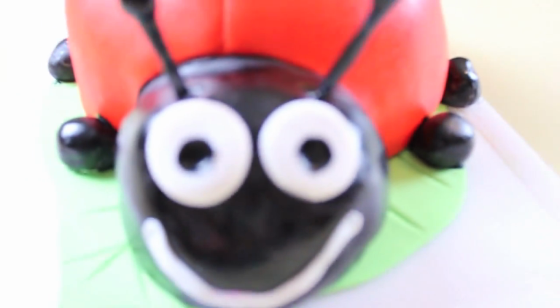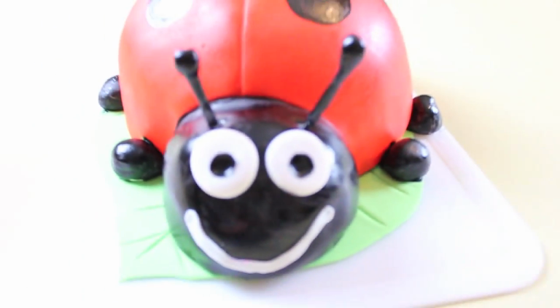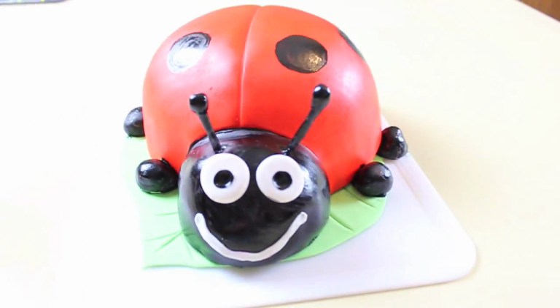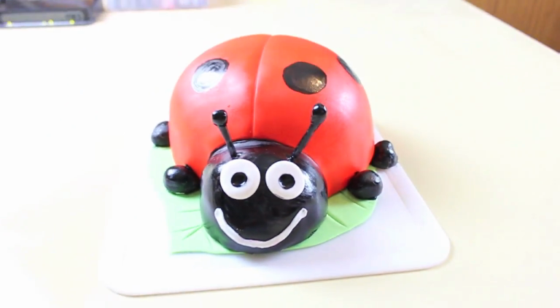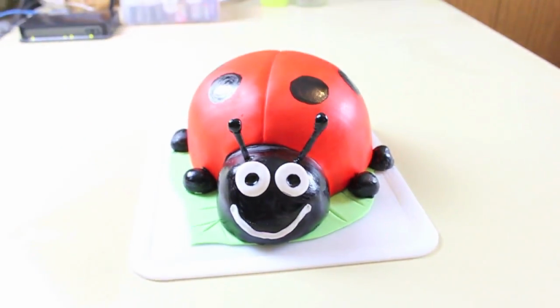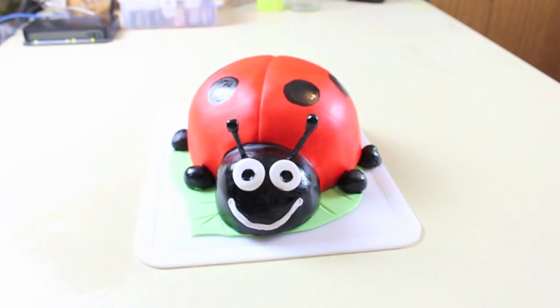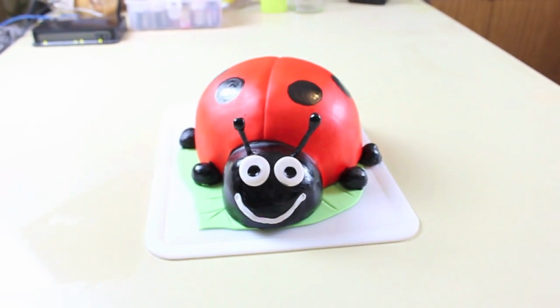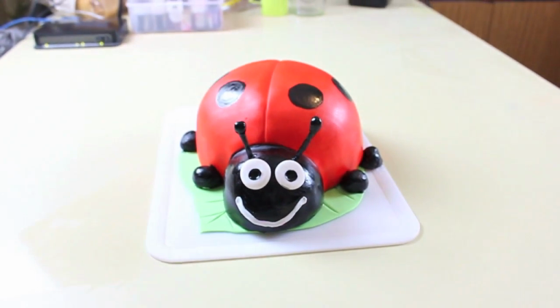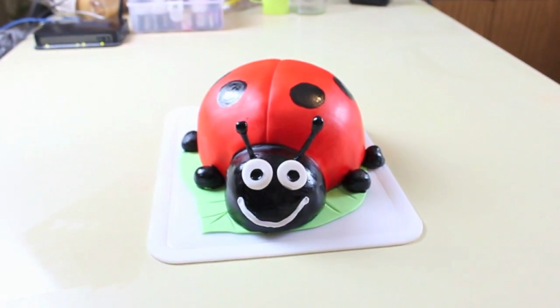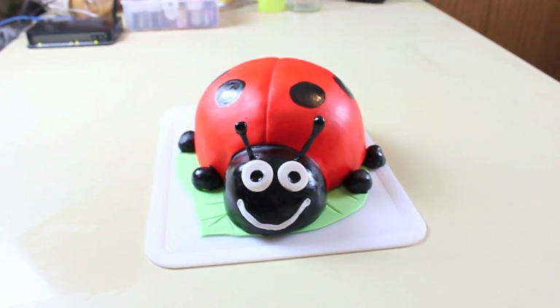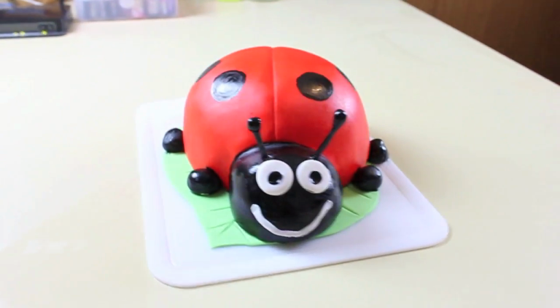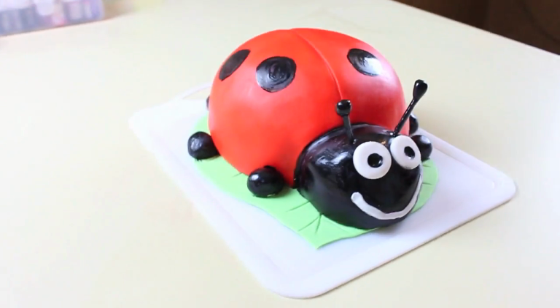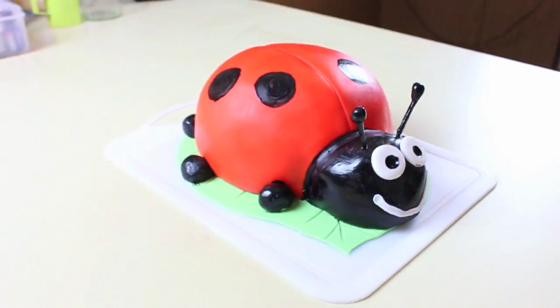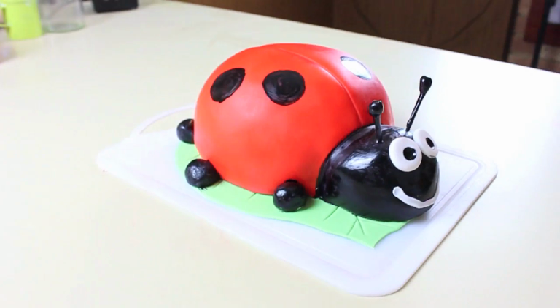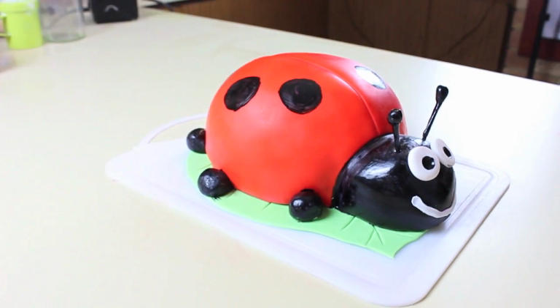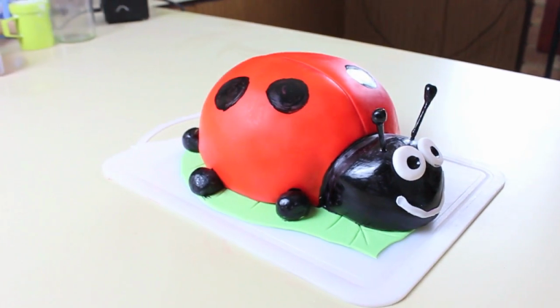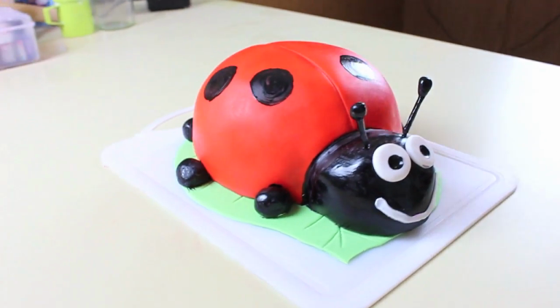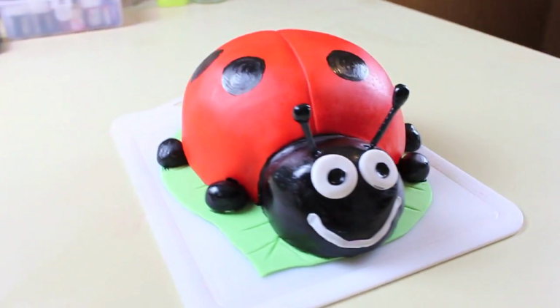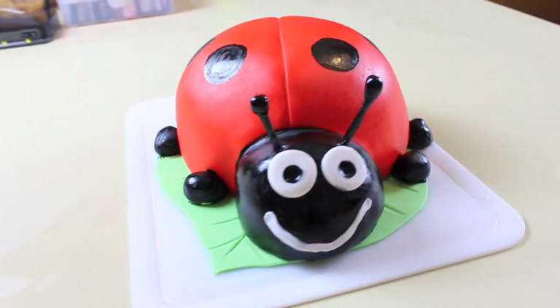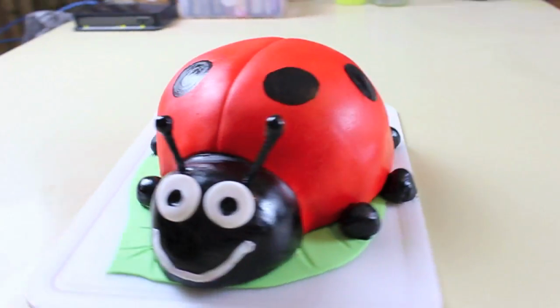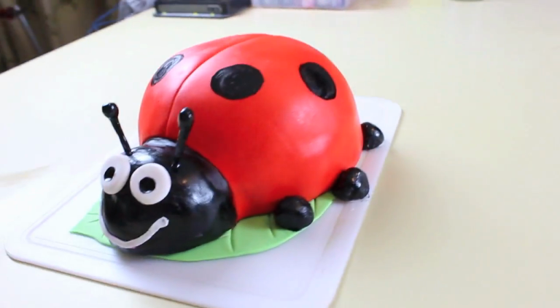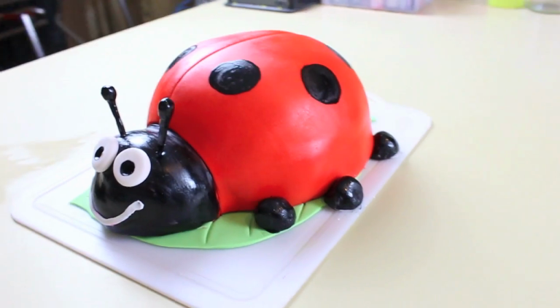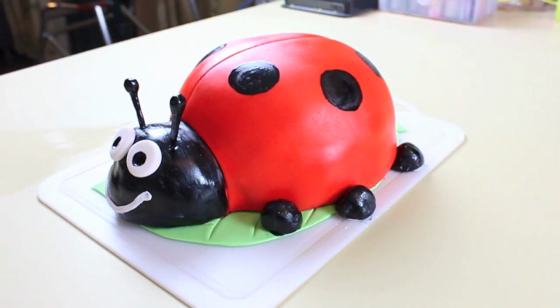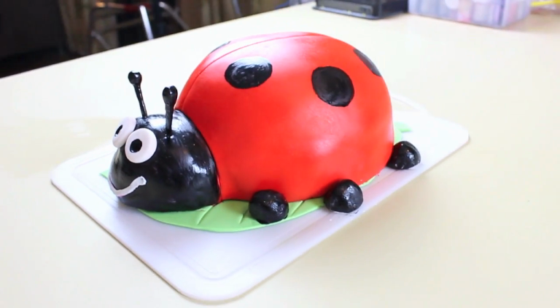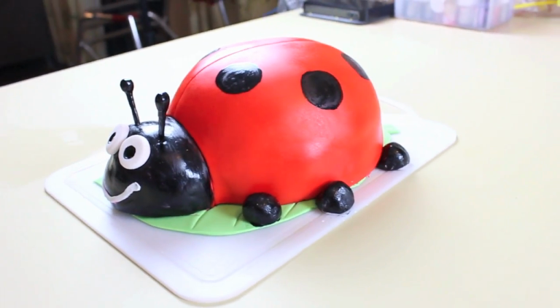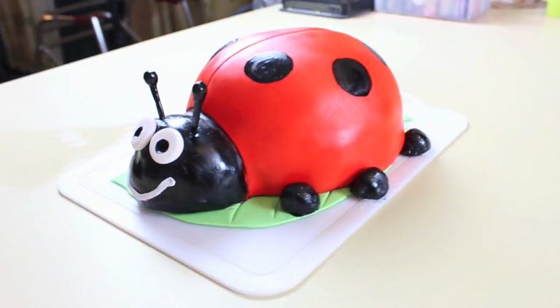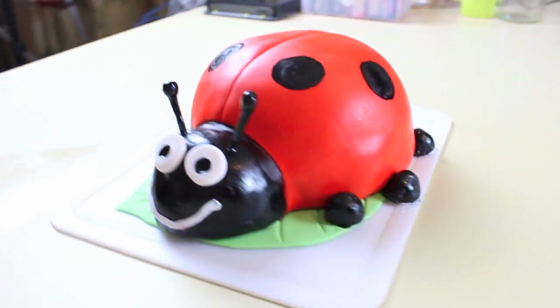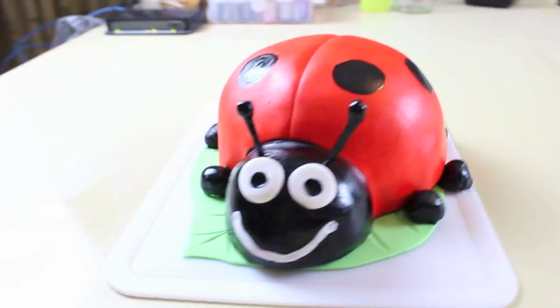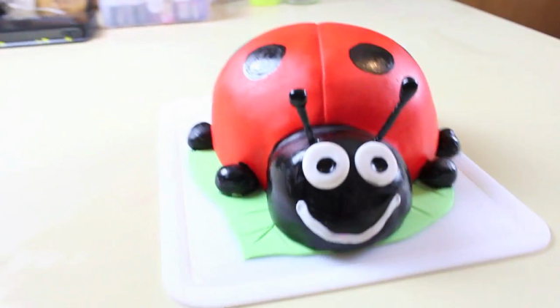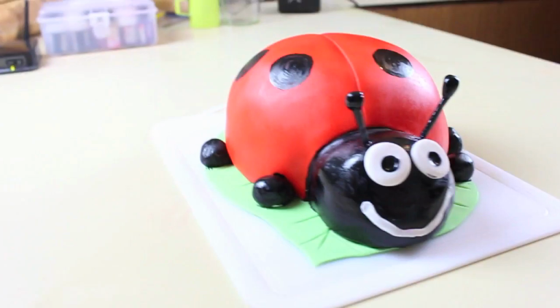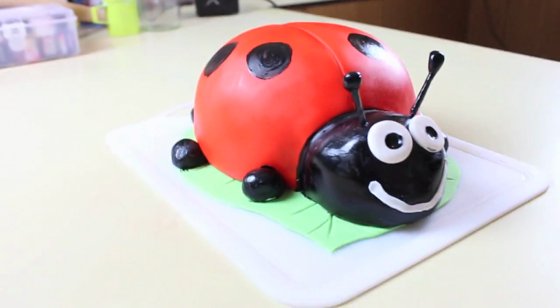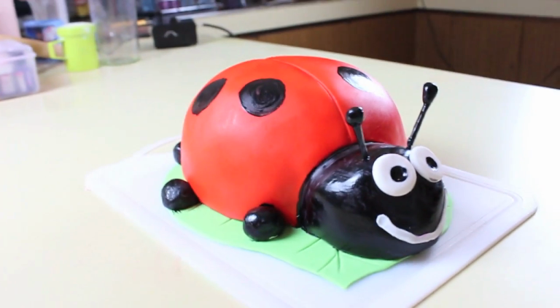I think it looks really effective — it's the quickest way I found. It would look cuter with them curled, but that's quite difficult with fondant that you're not going to let set. This is a very quick way to get it done, and there you have your lady beetle cake. Thanks again for watching guys, we'll see you next Friday!